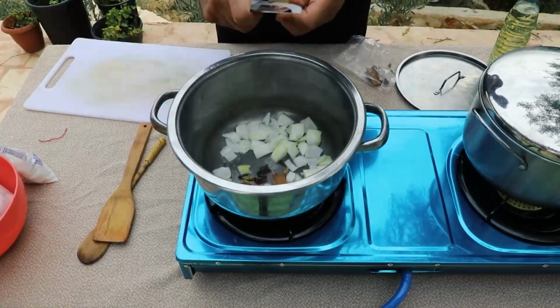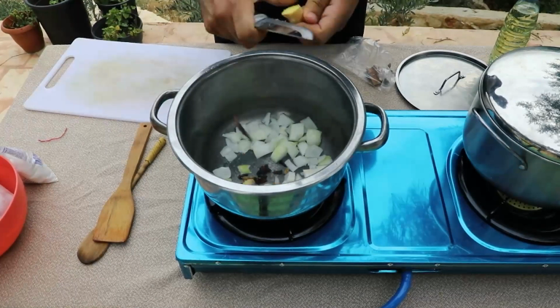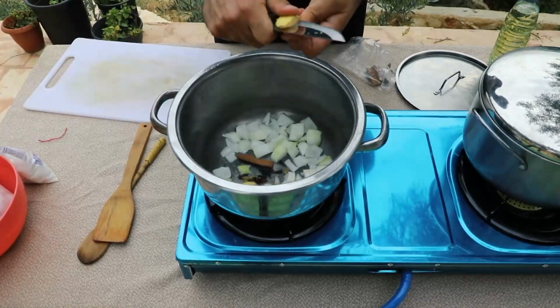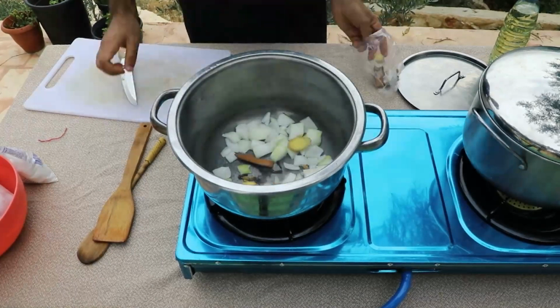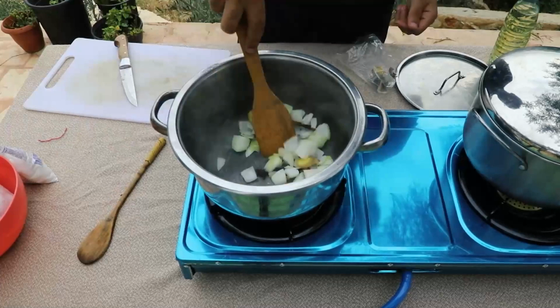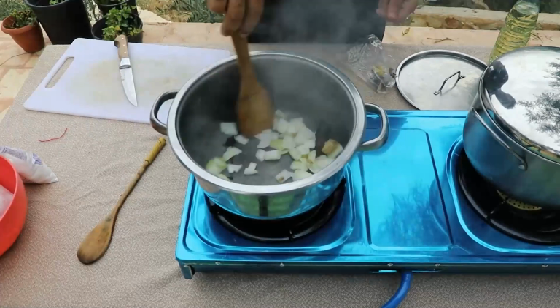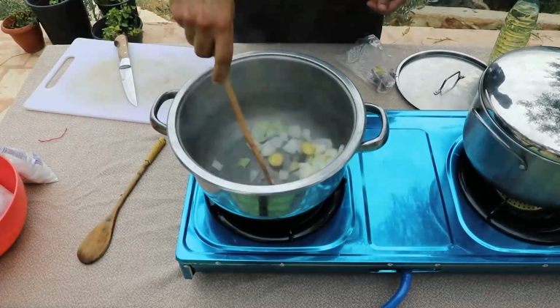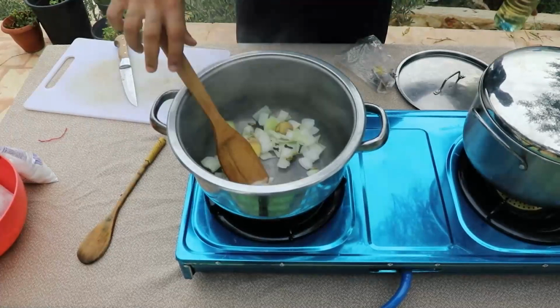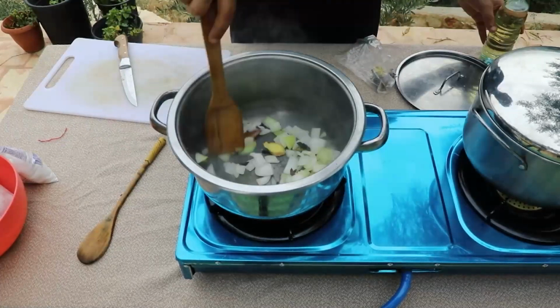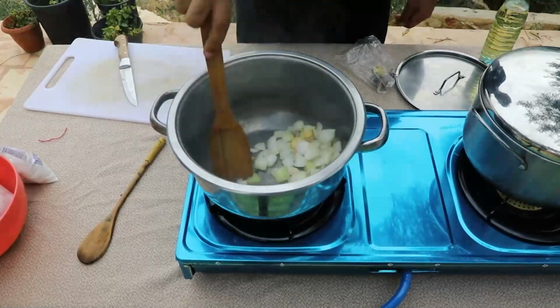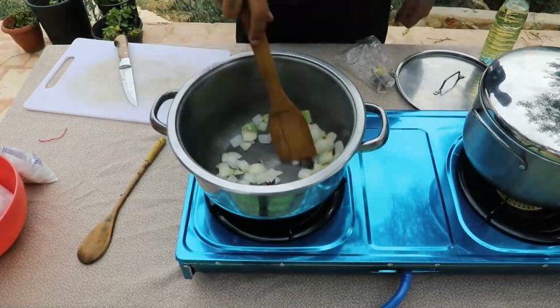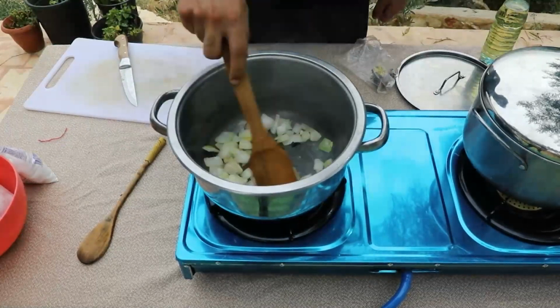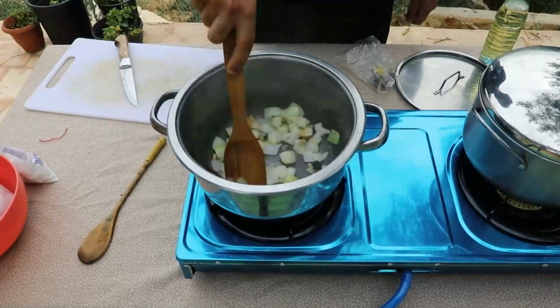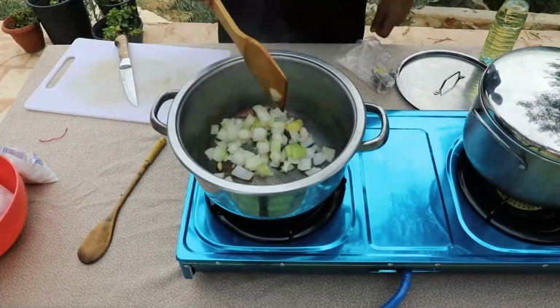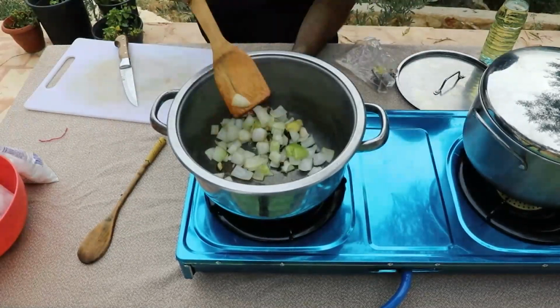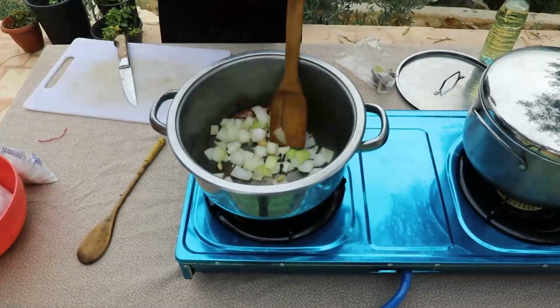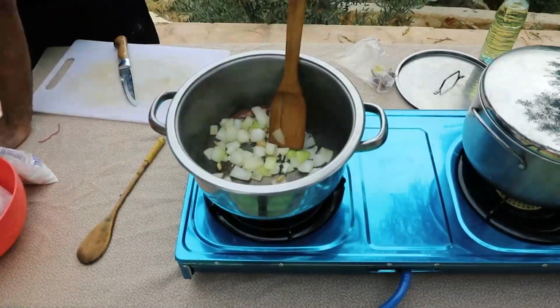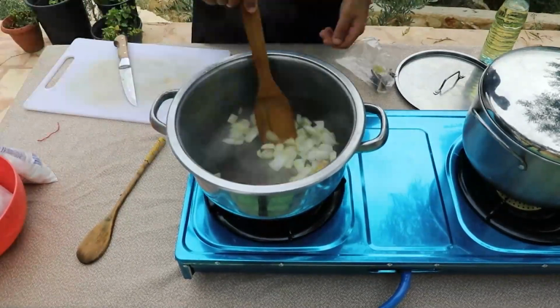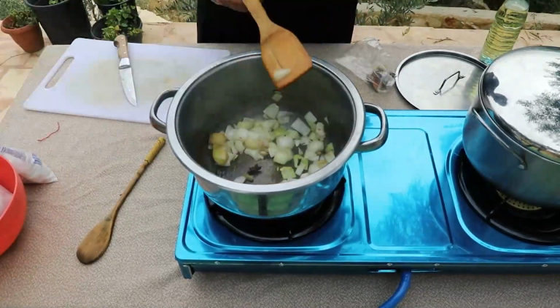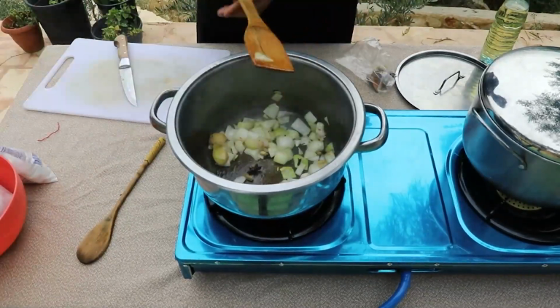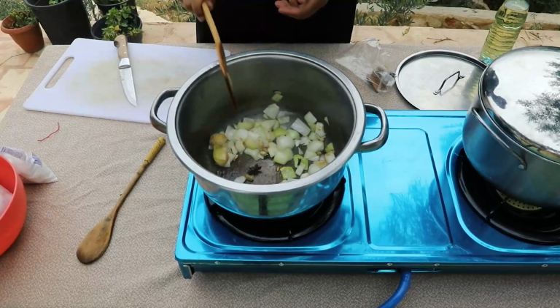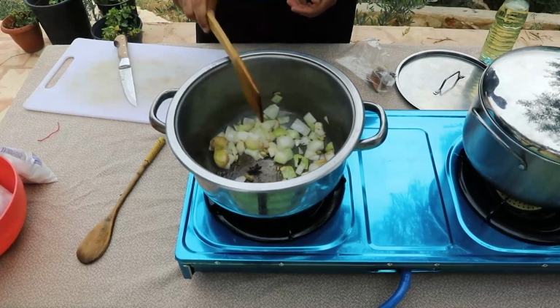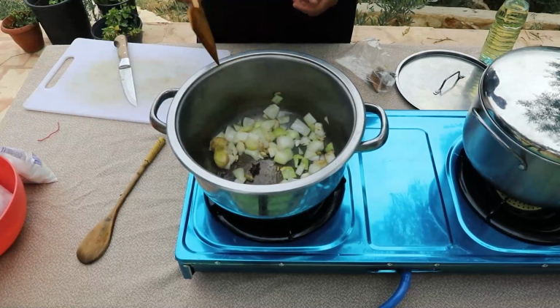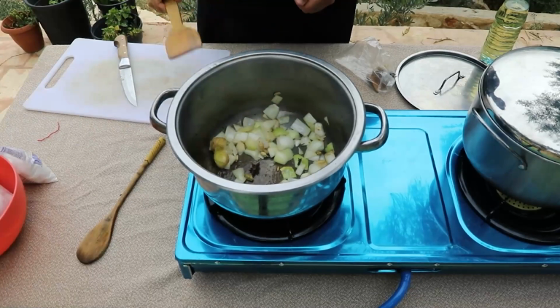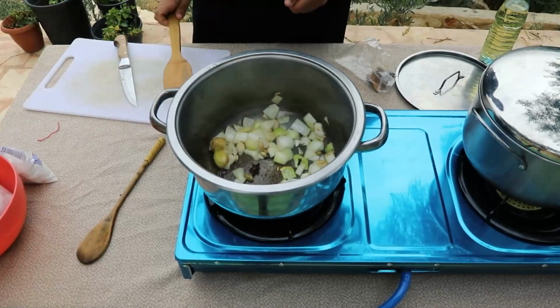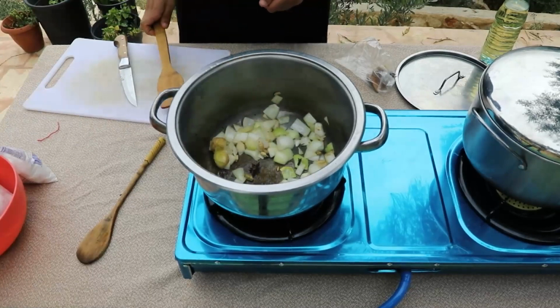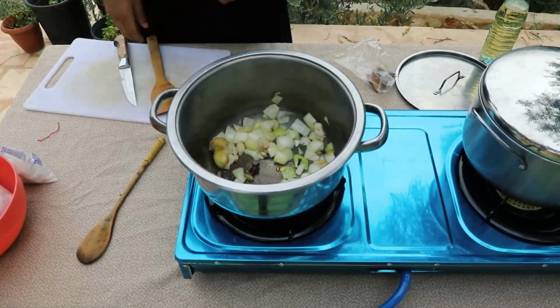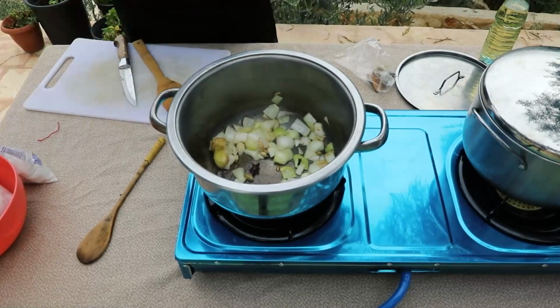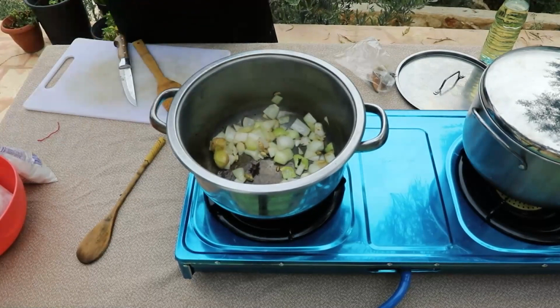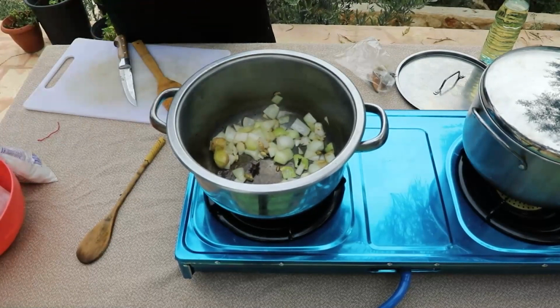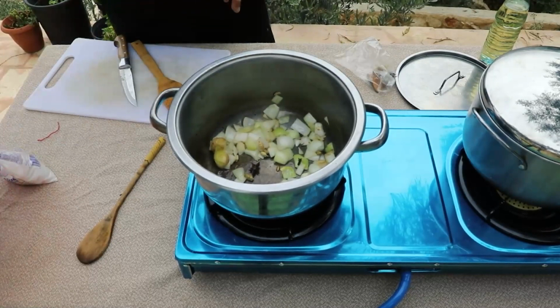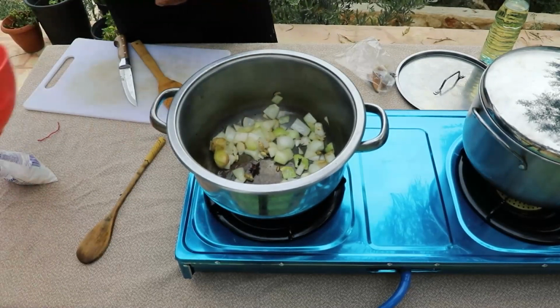Now we drop in the spices and the ginger. What we're trying to do here is release the flavor of the spices and caramelize the onions.